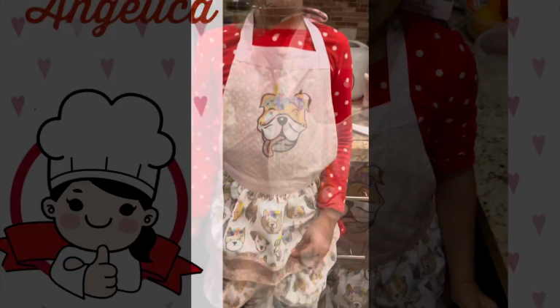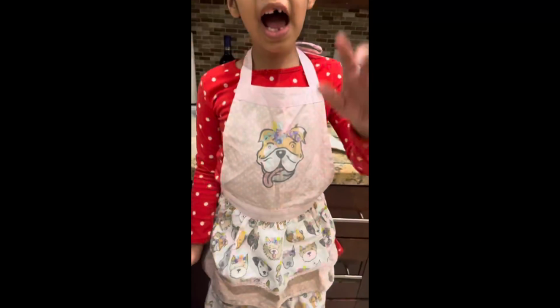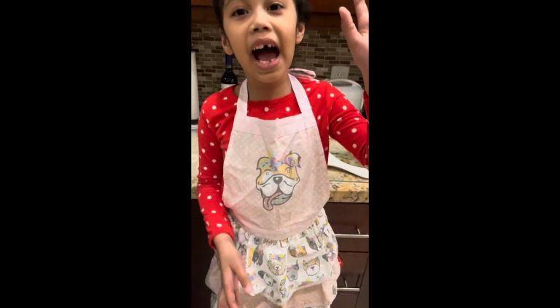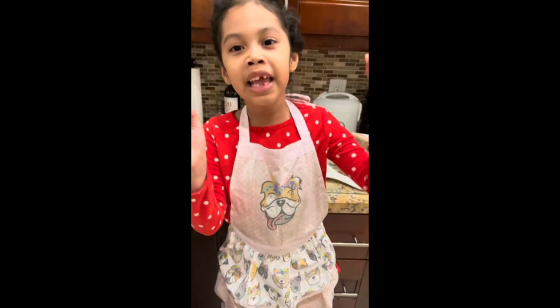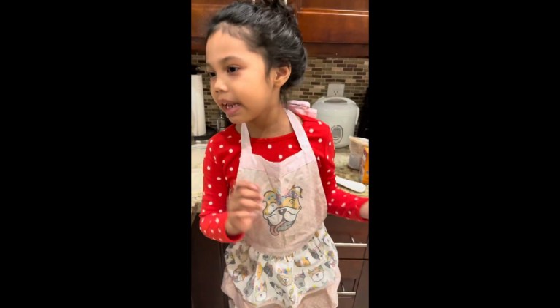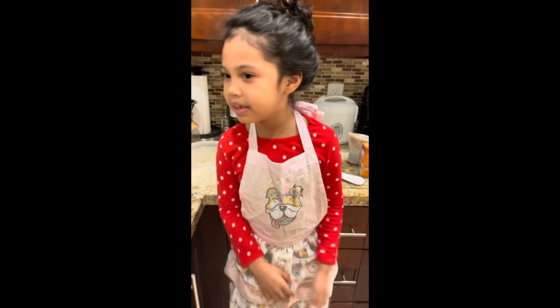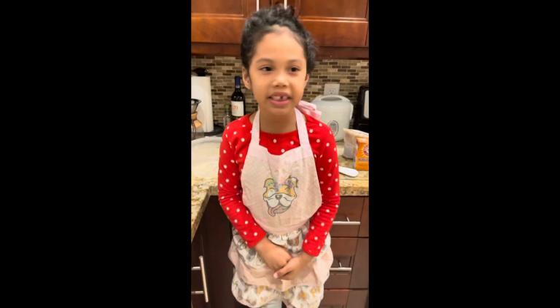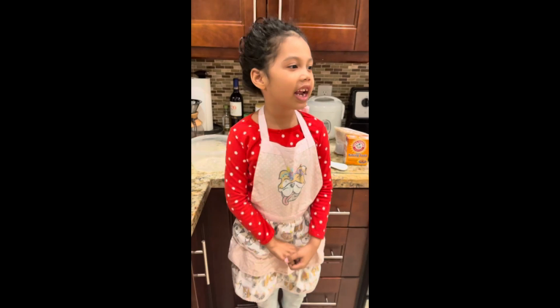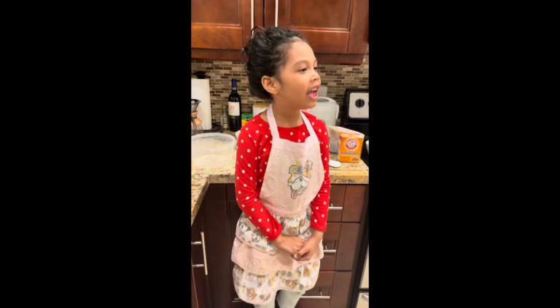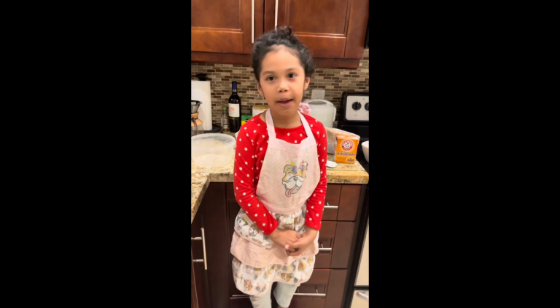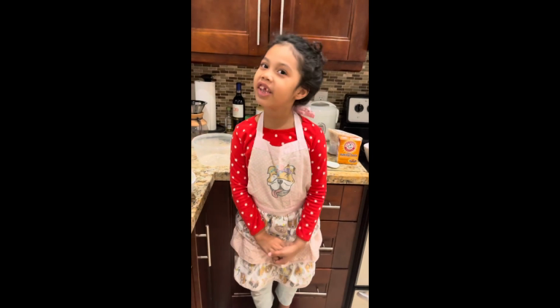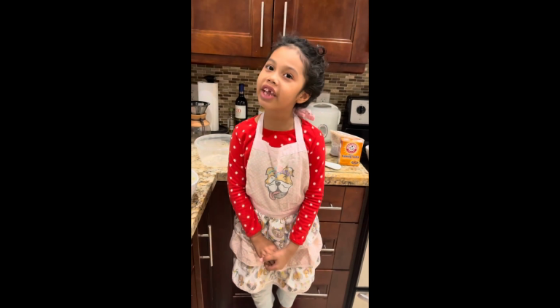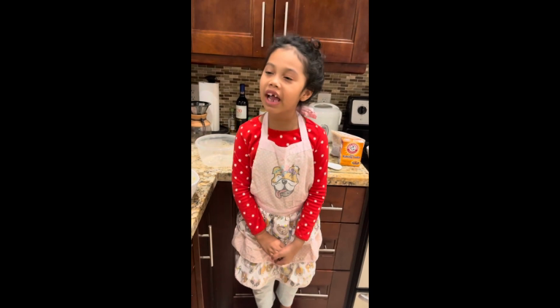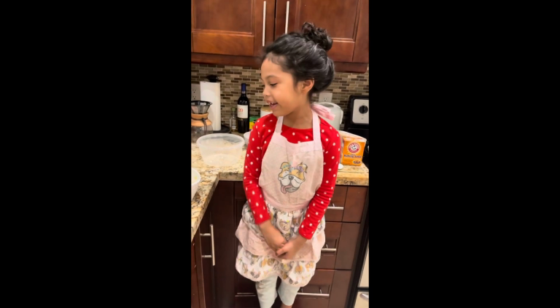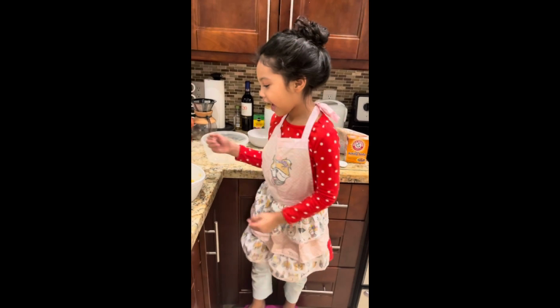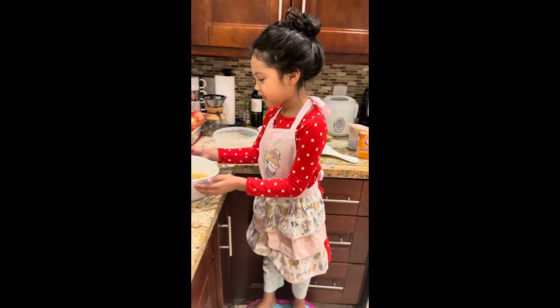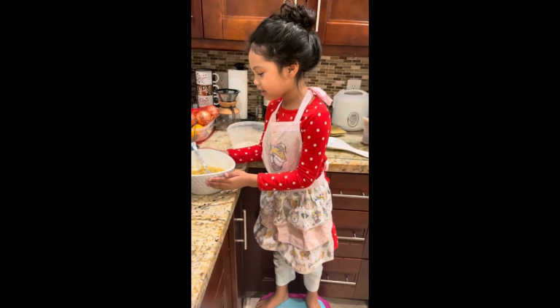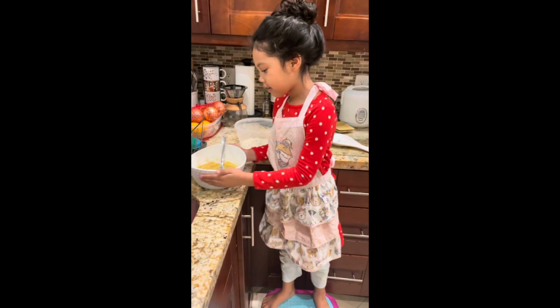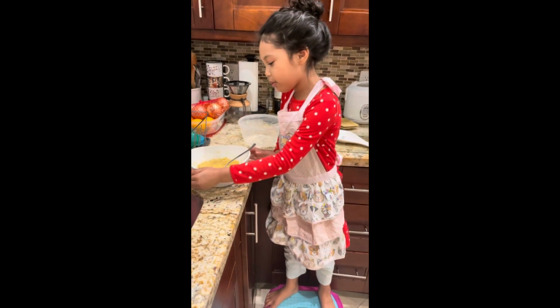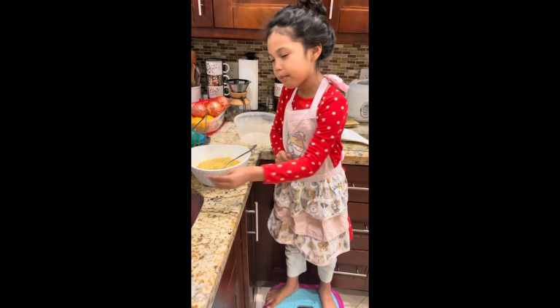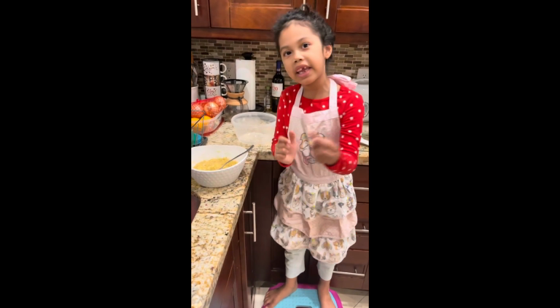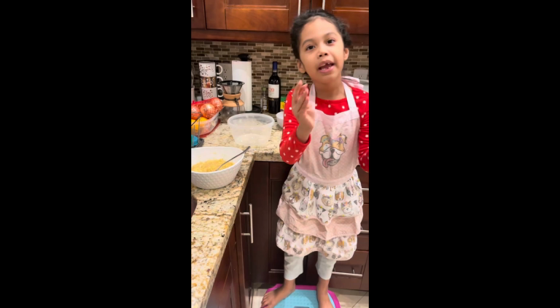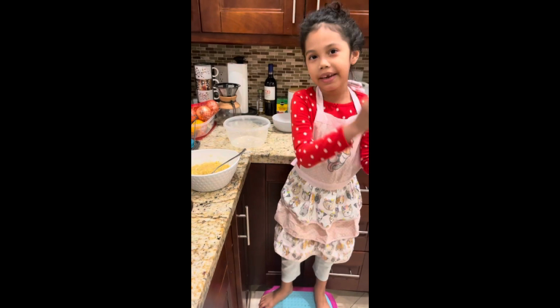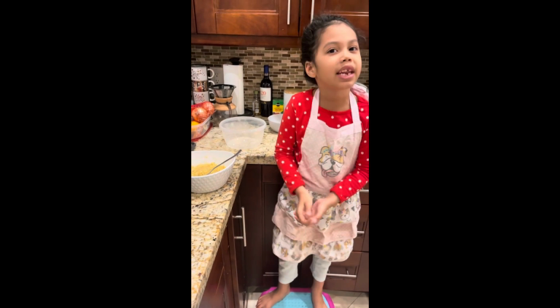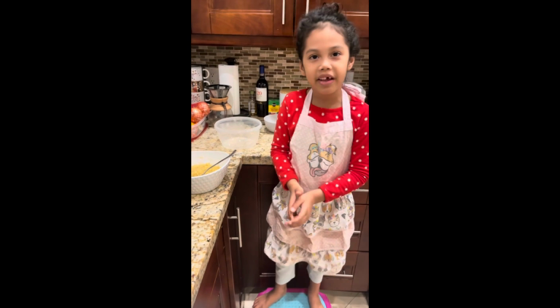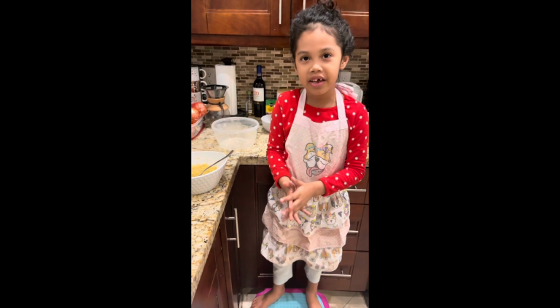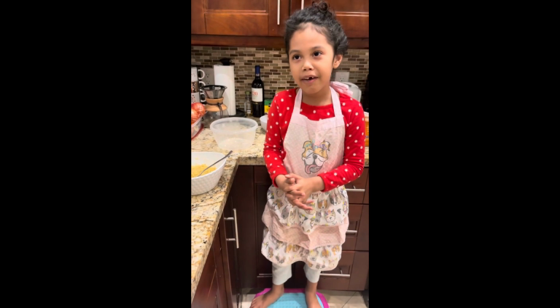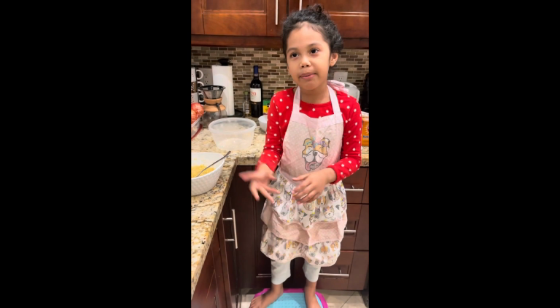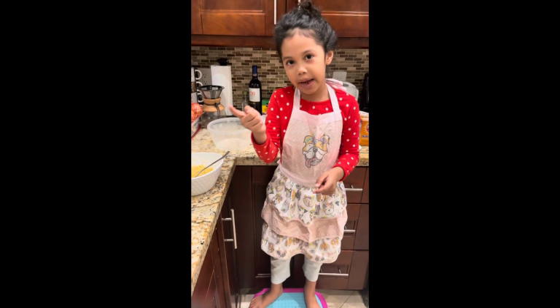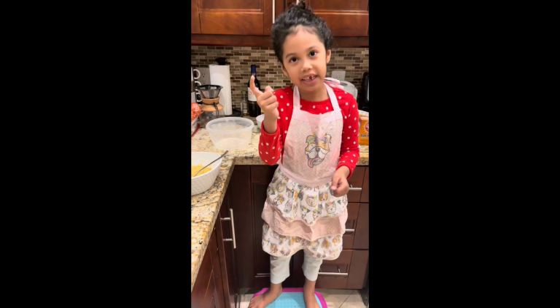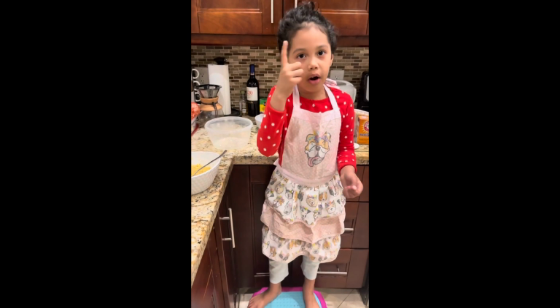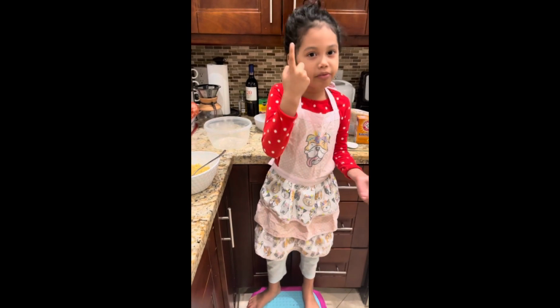Hi, my name is Angelica. Happy New Year! We are making banana bread today — you can make cupcakes or bread.